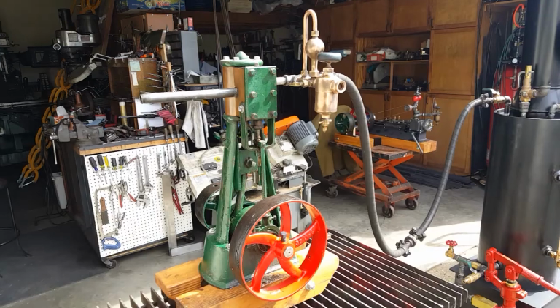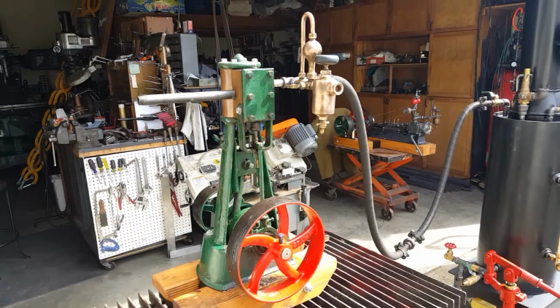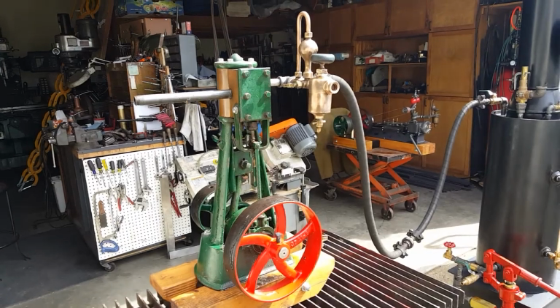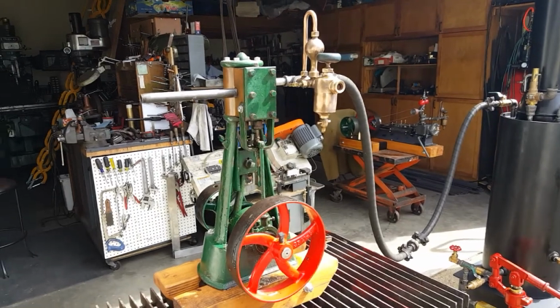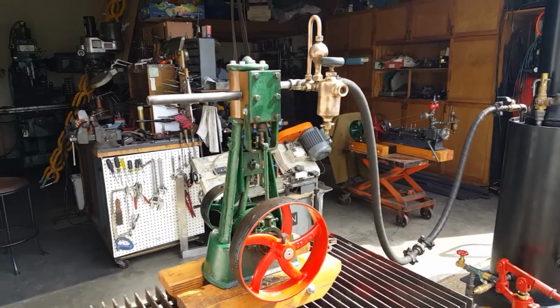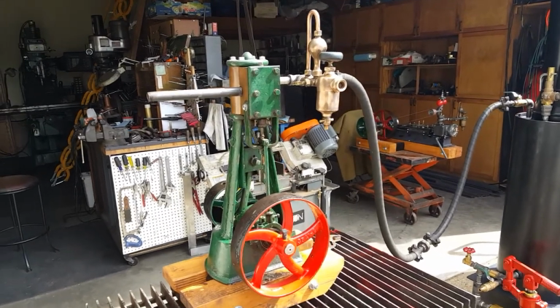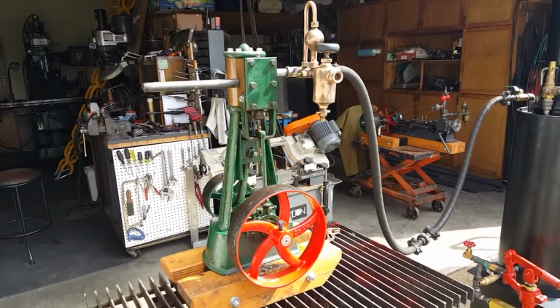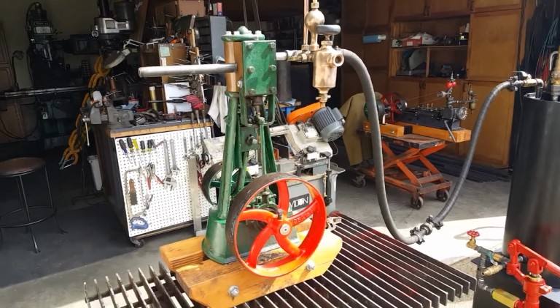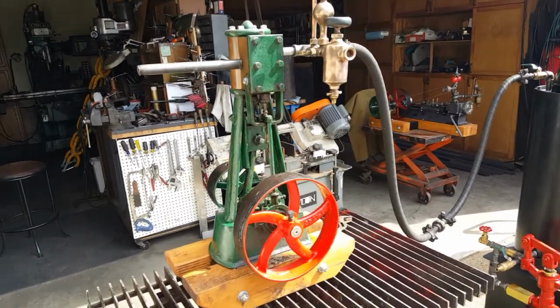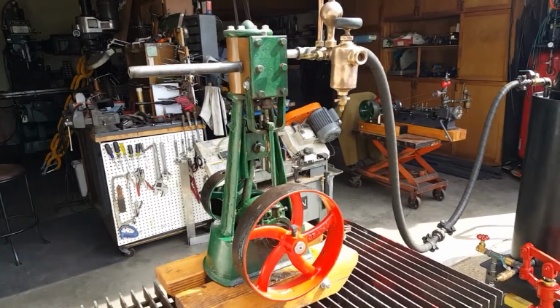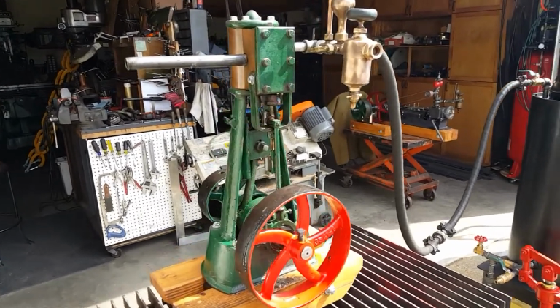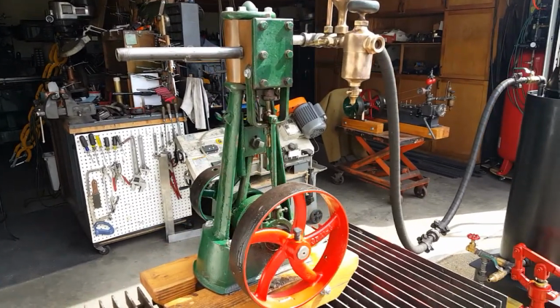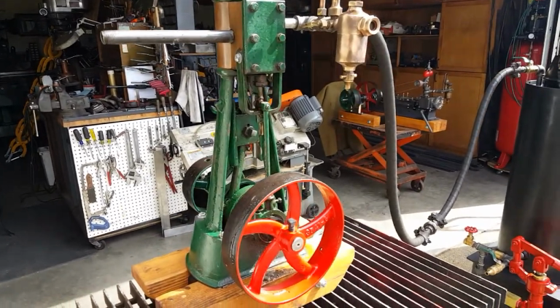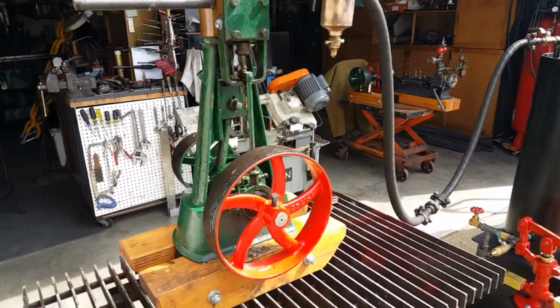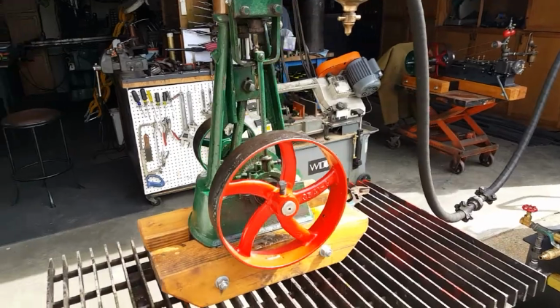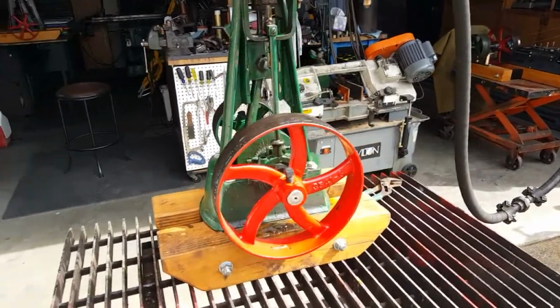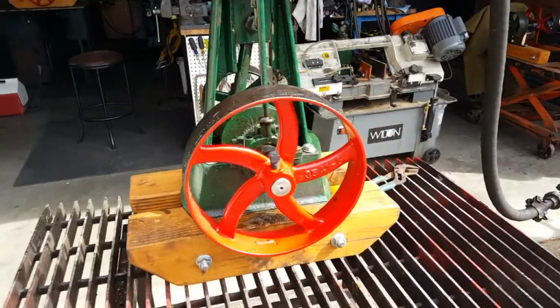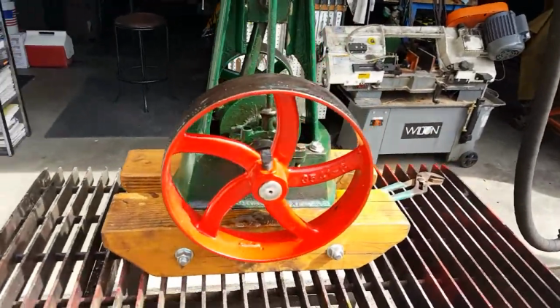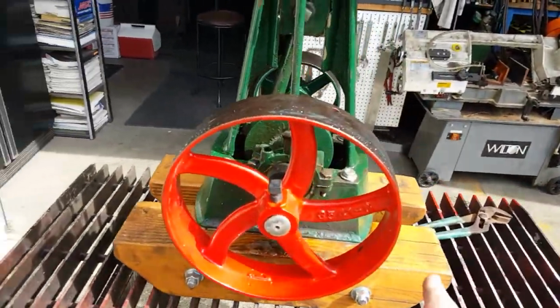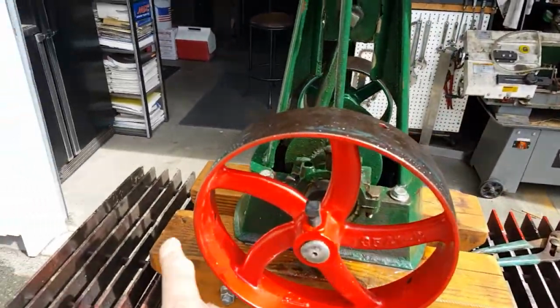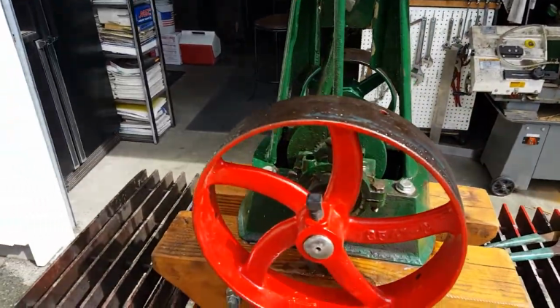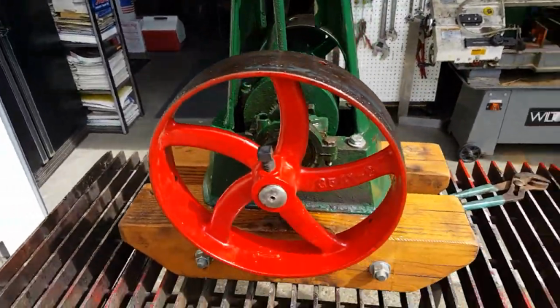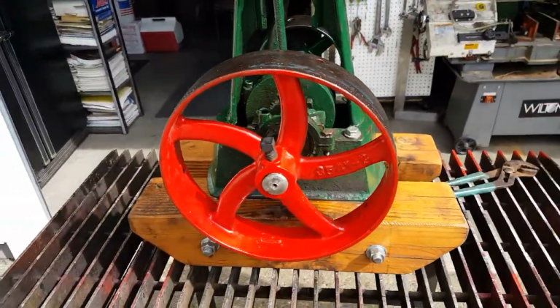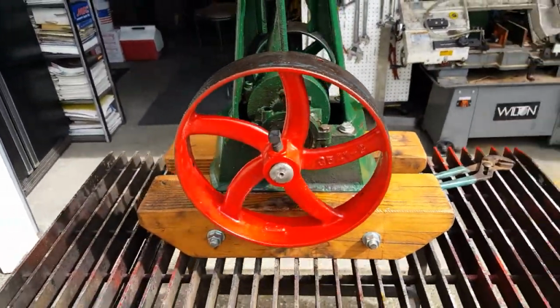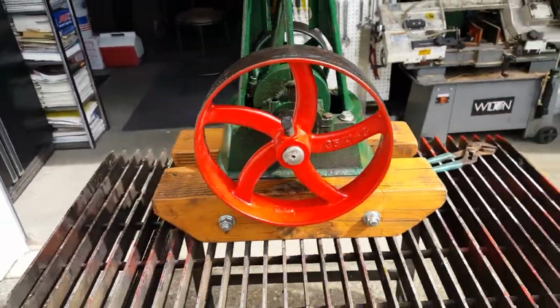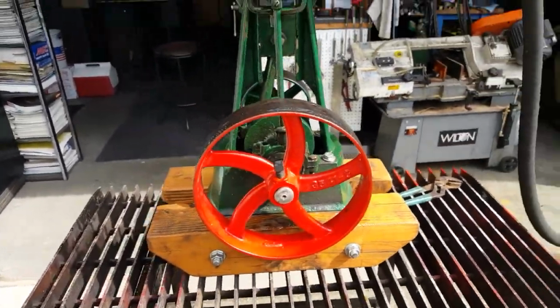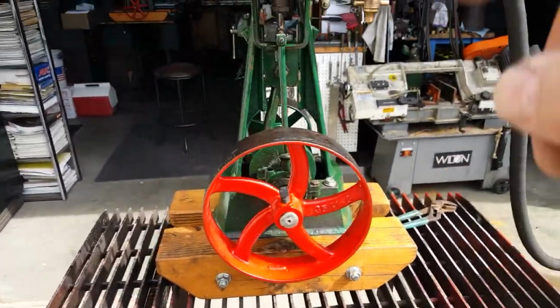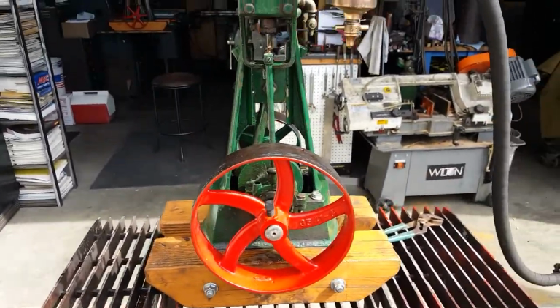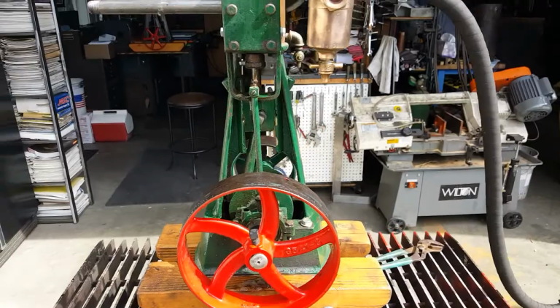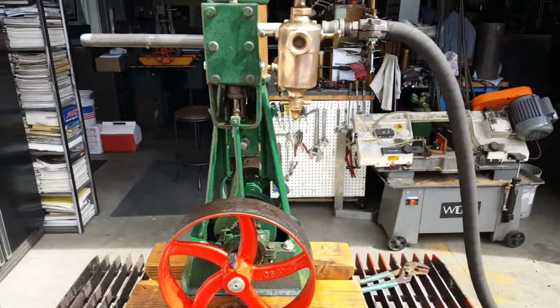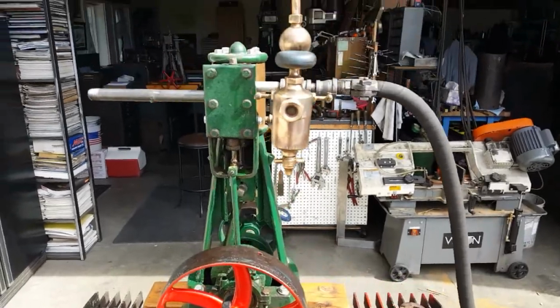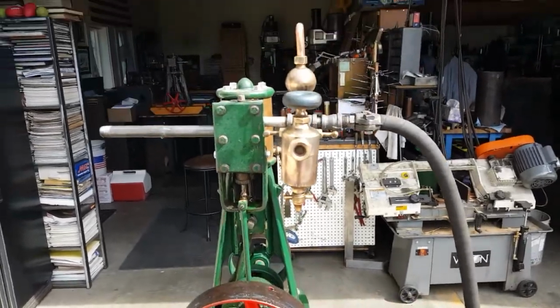I've got this beautiful little steam engine here. It's a 2 inch bore, 3 inch stroke, flywheel is 10 inches, base is 18 inches, 24 inches to the top of the boiler.